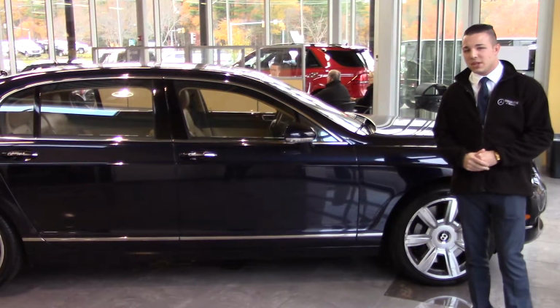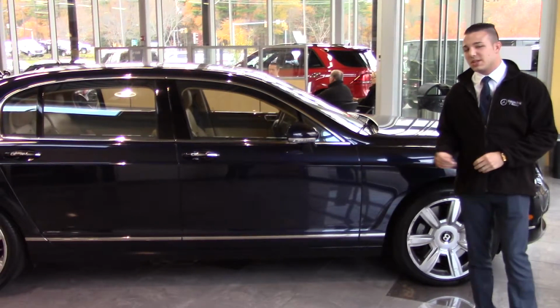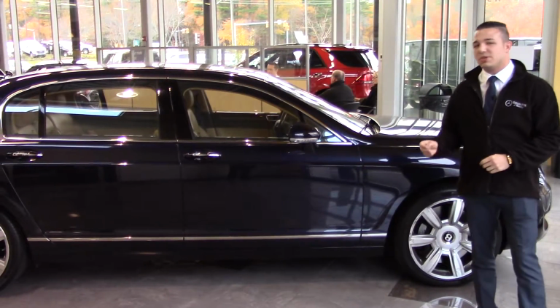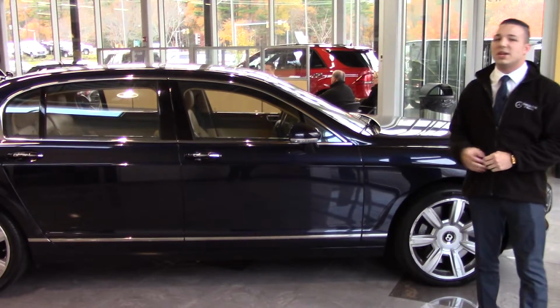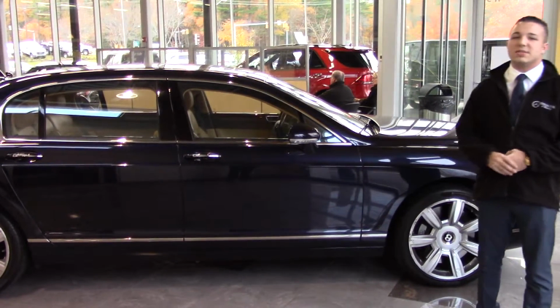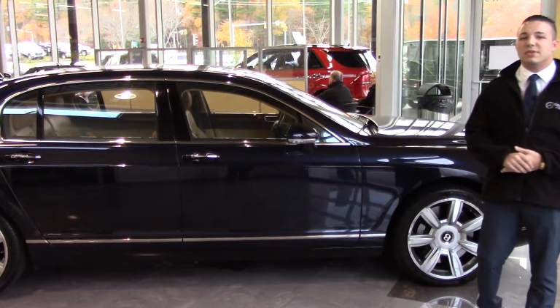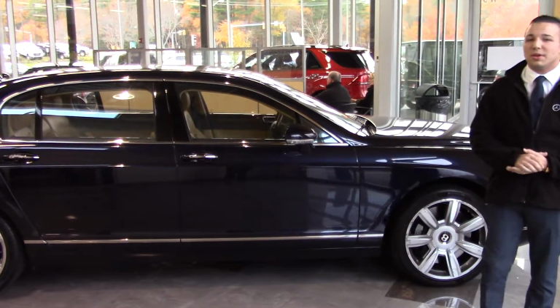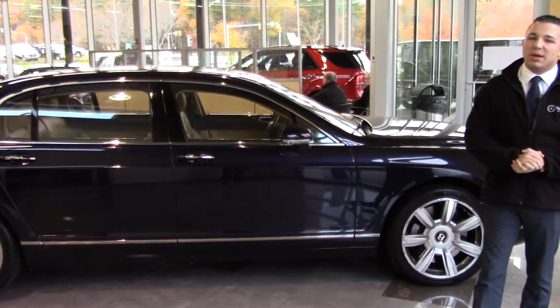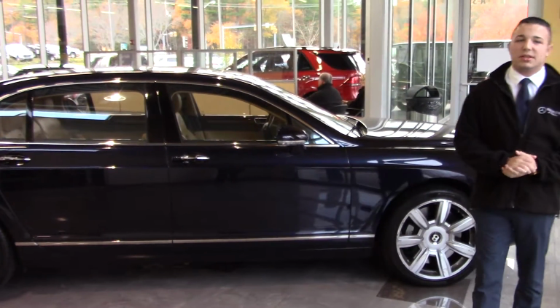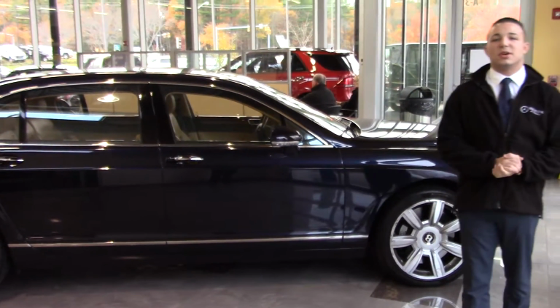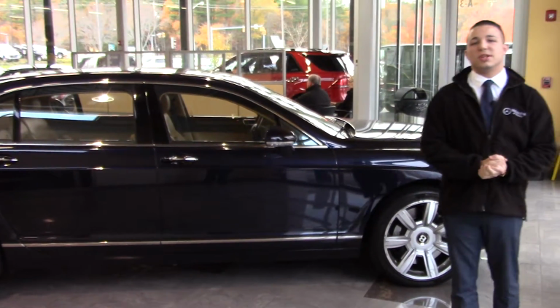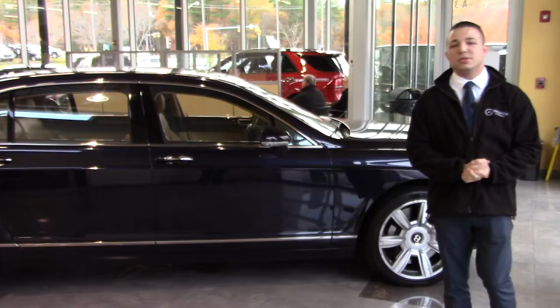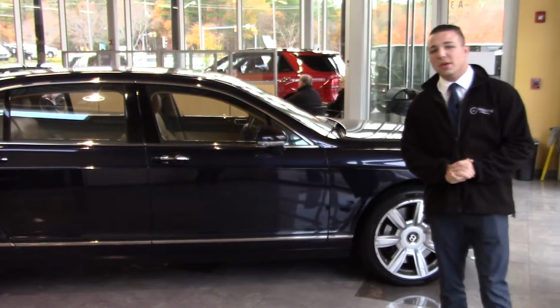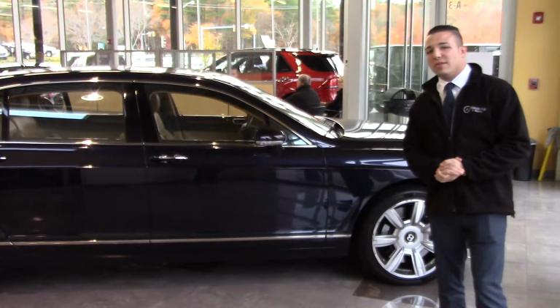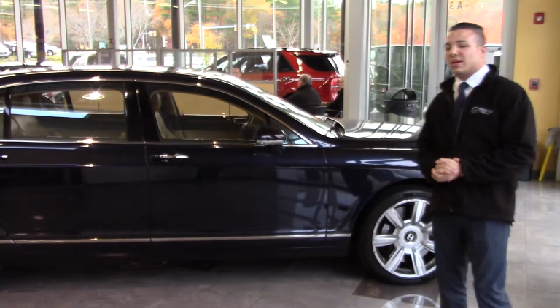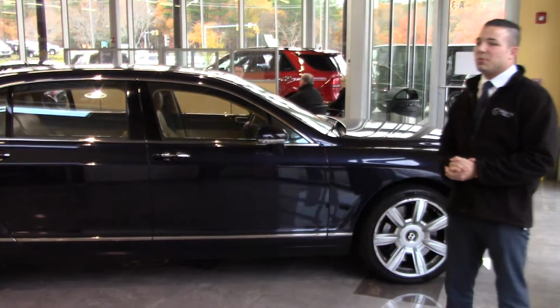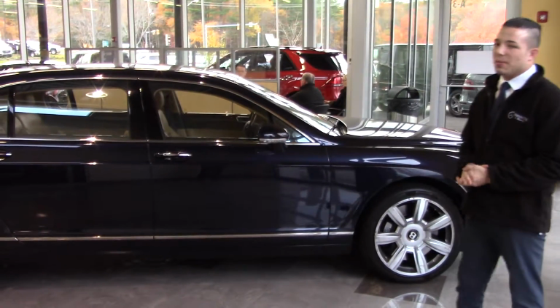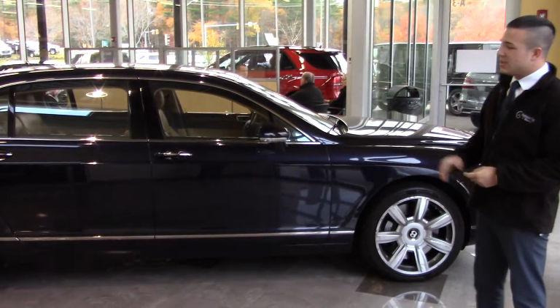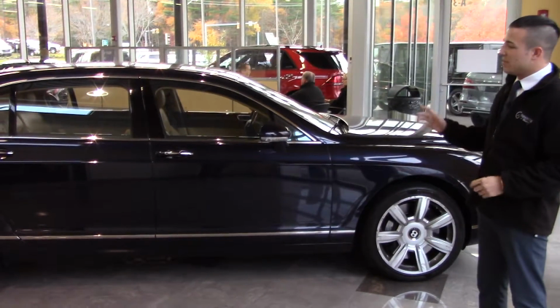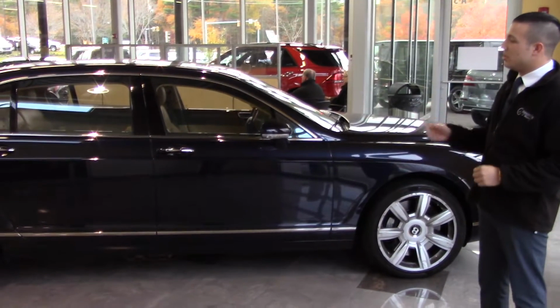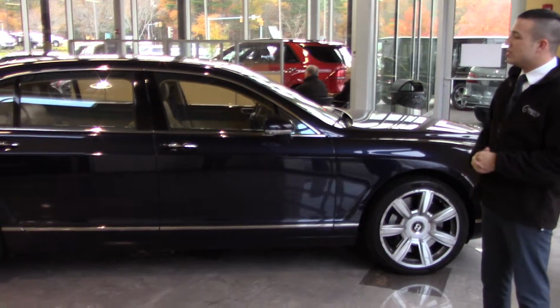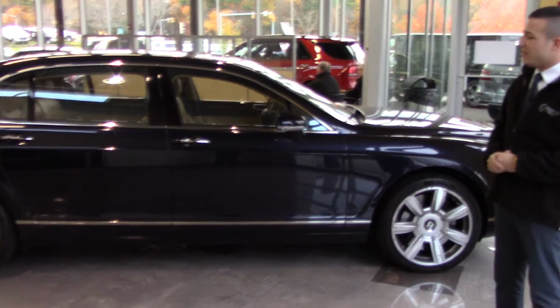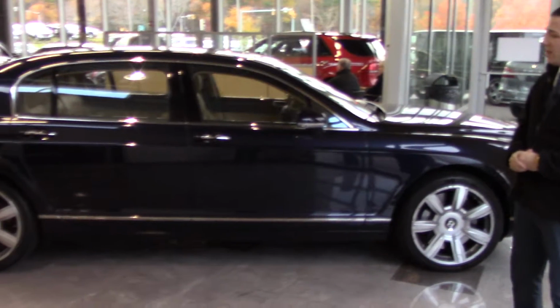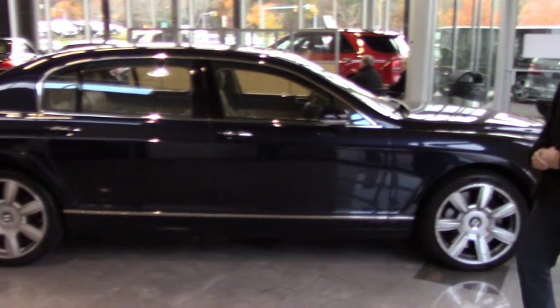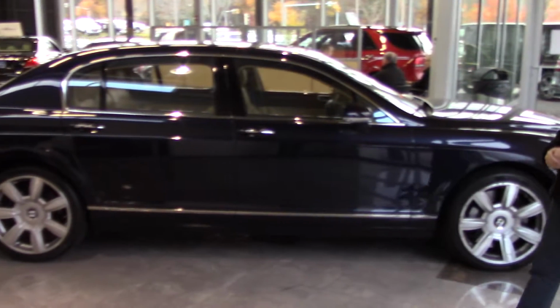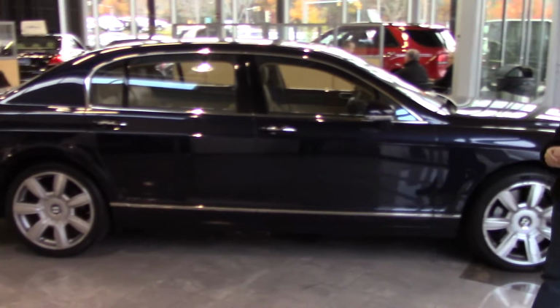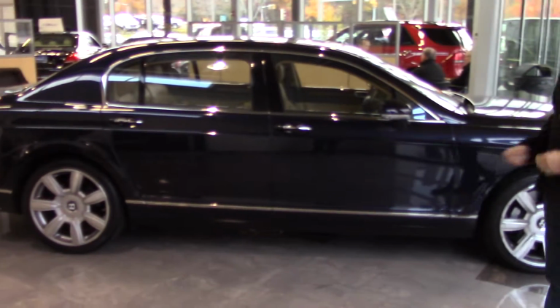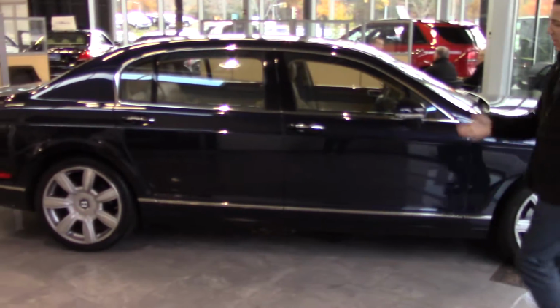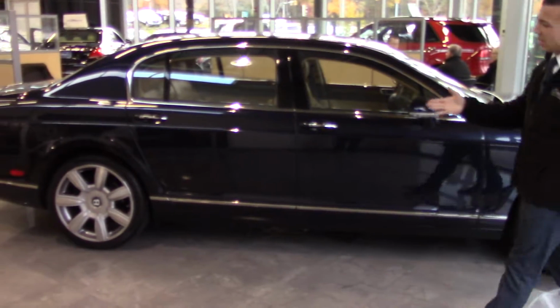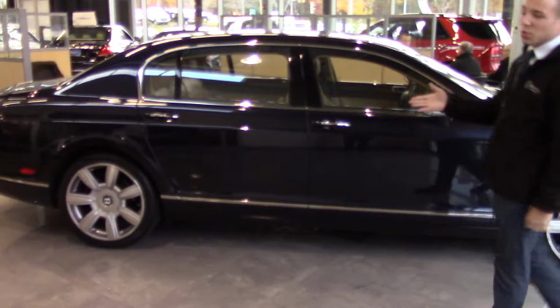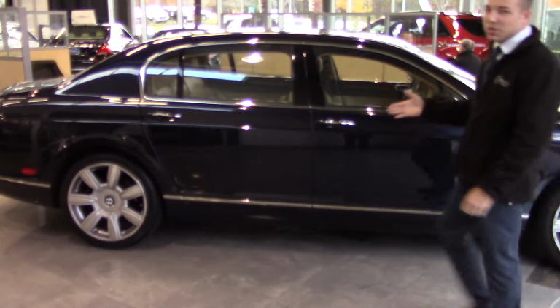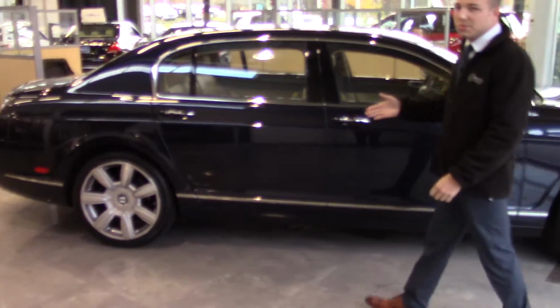This is gonna be the 2007 Bentley Continental Flying Spur. It's gonna be in blue sapphire. It has 20-inch rims.